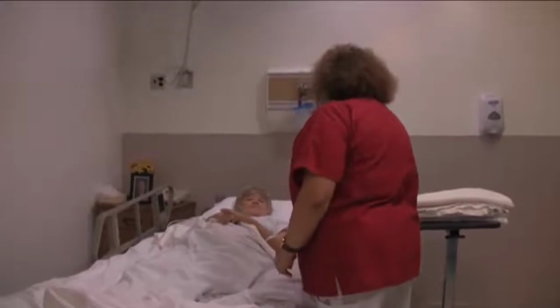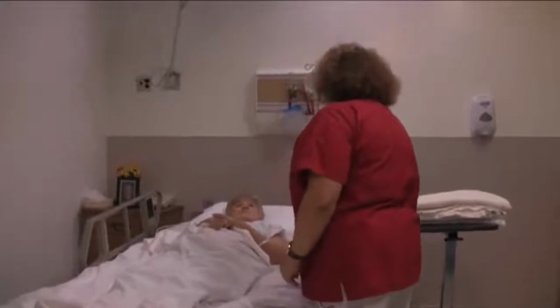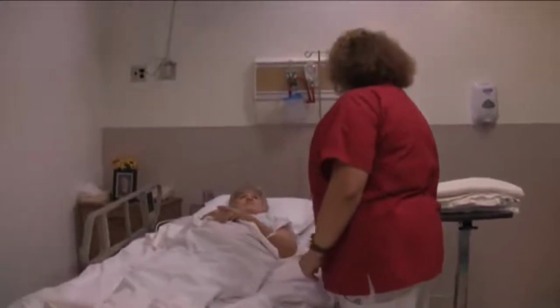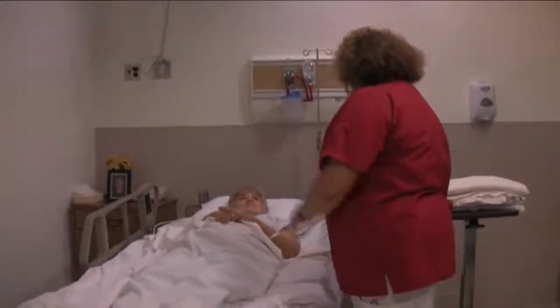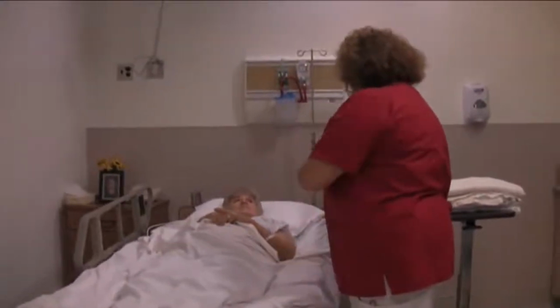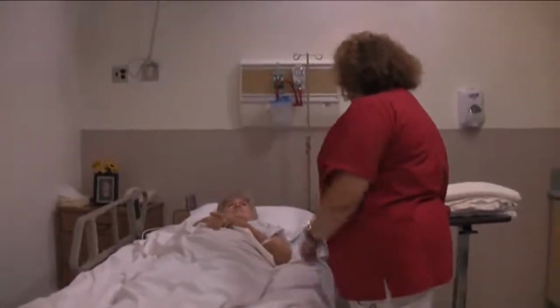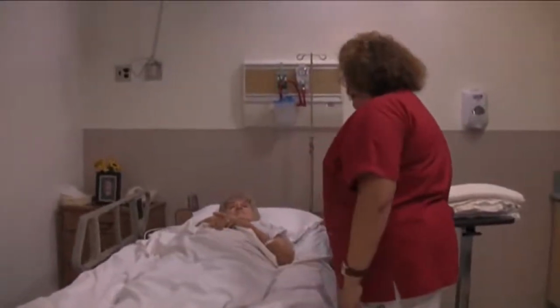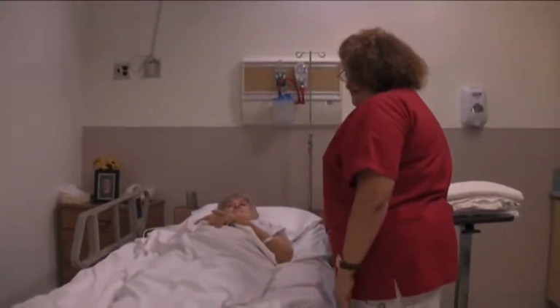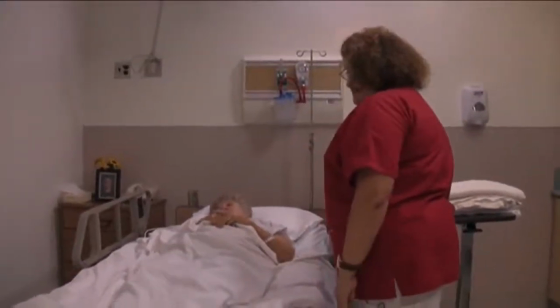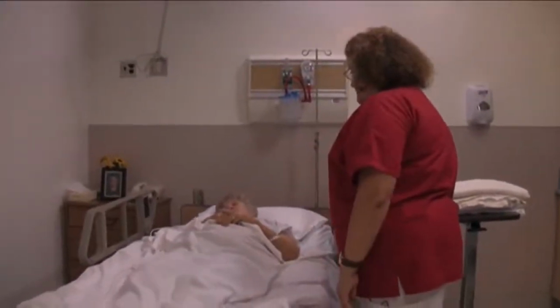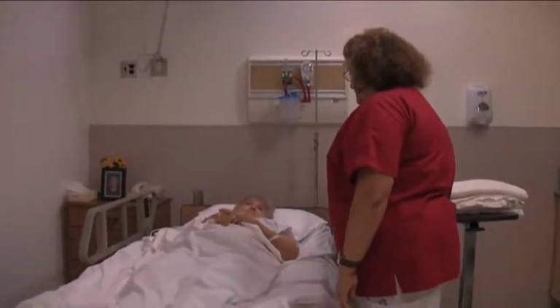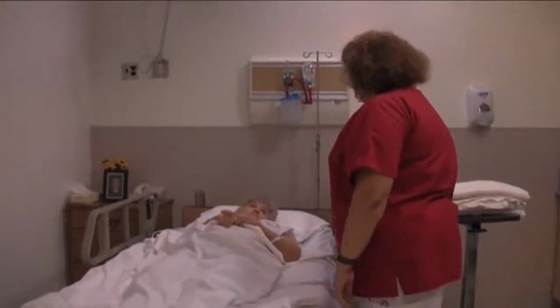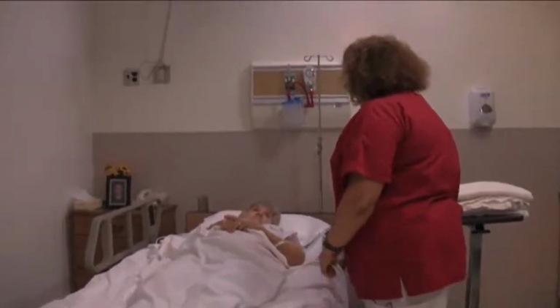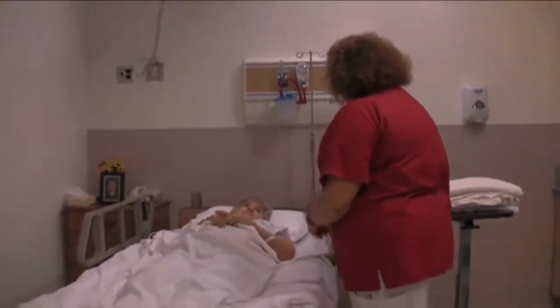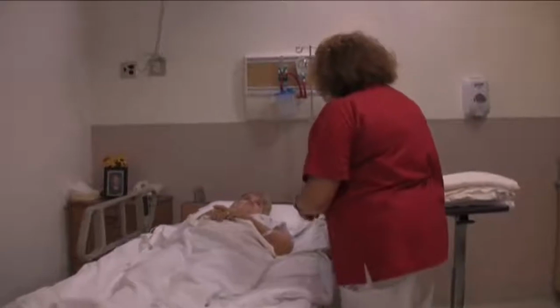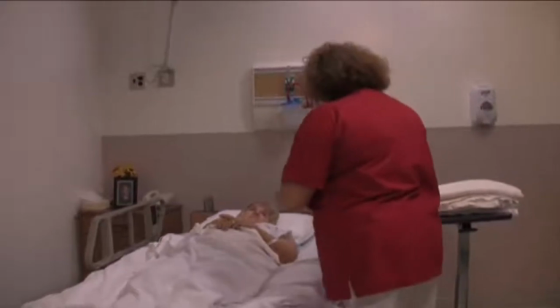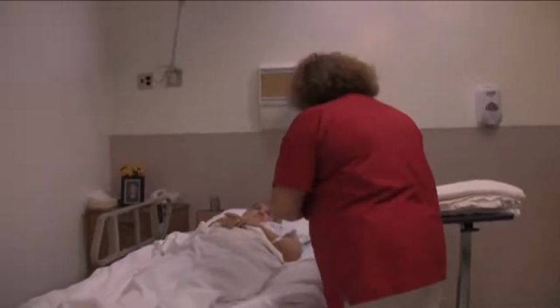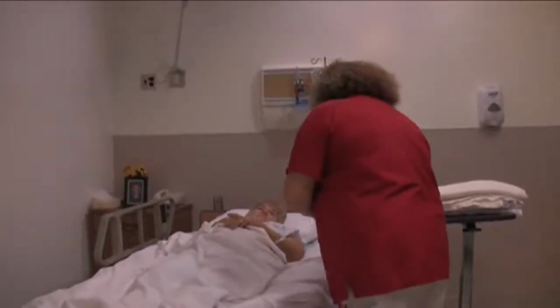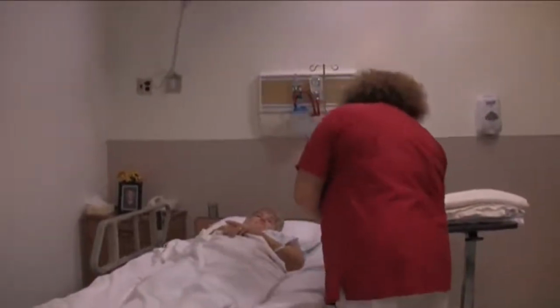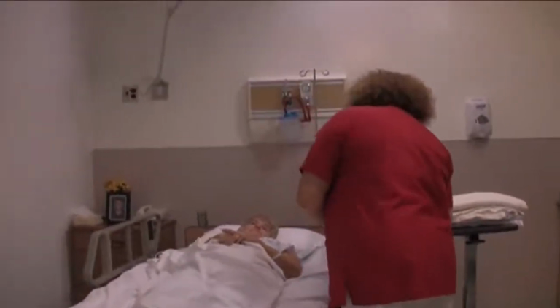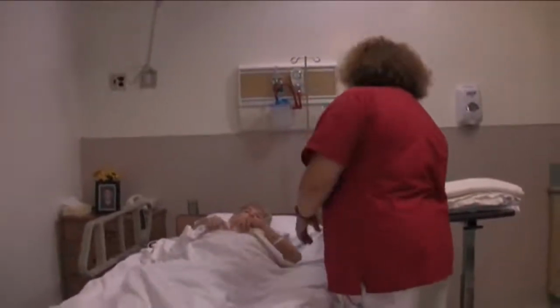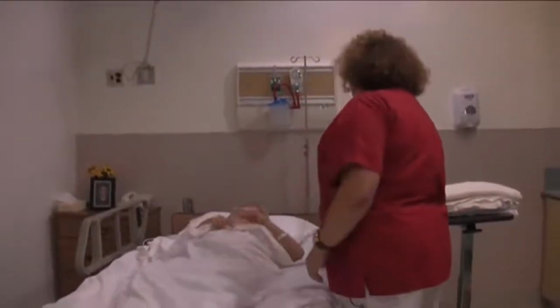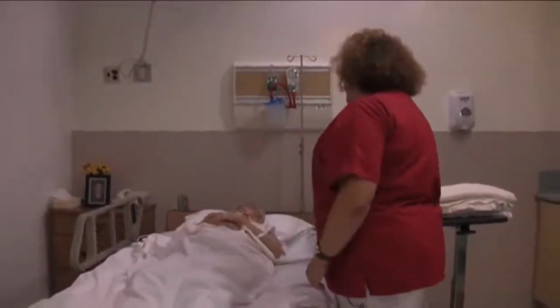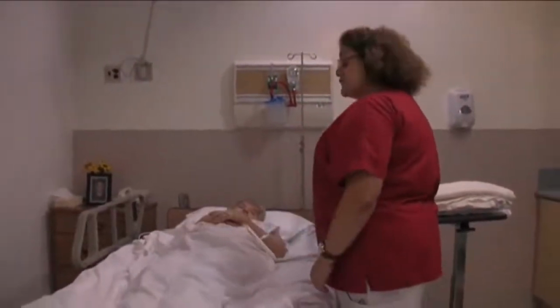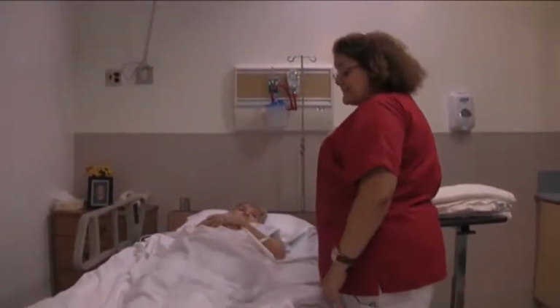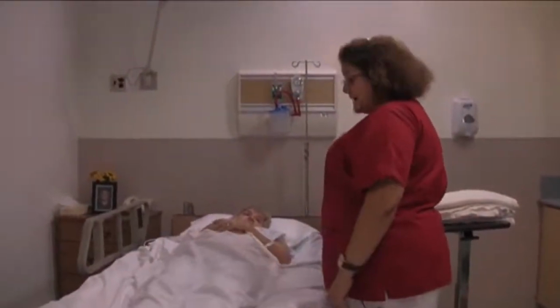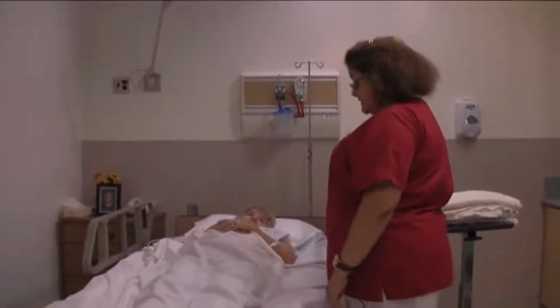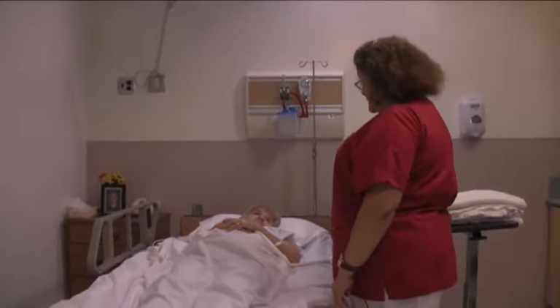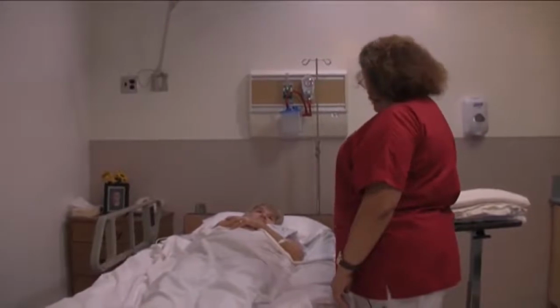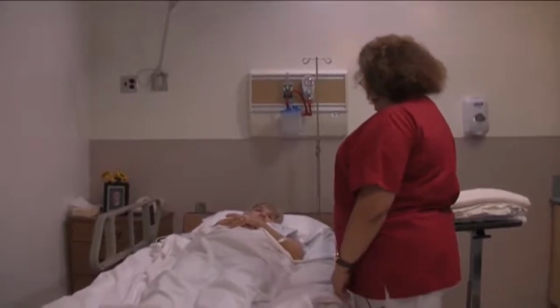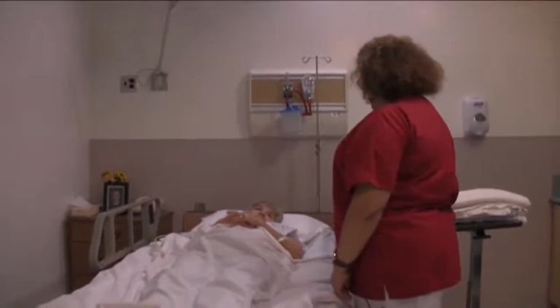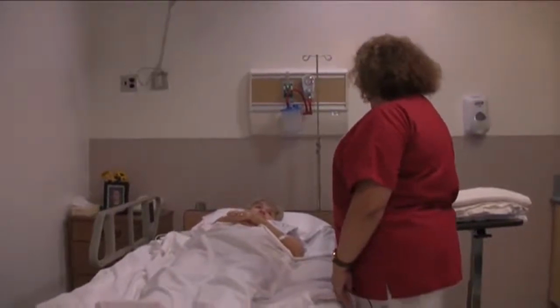I'm going to lower your head. This will make it a little easier to change the sheets and for you to roll over as well. I'm also going to raise the bed to prevent any injuries to my back.